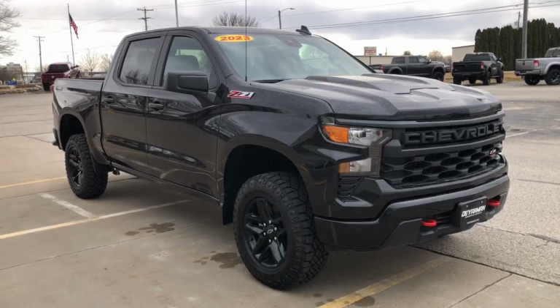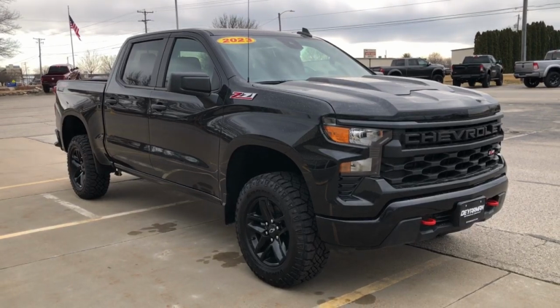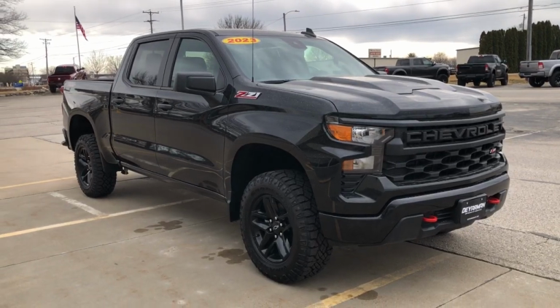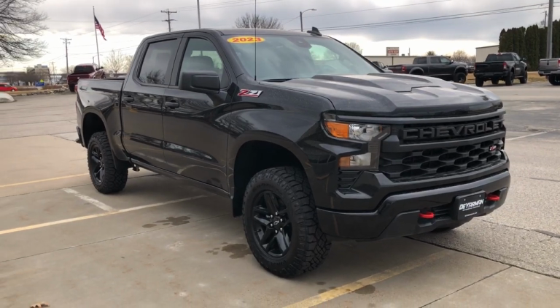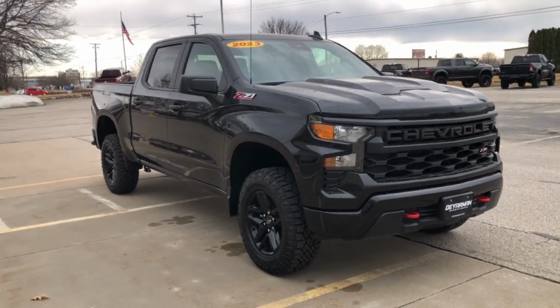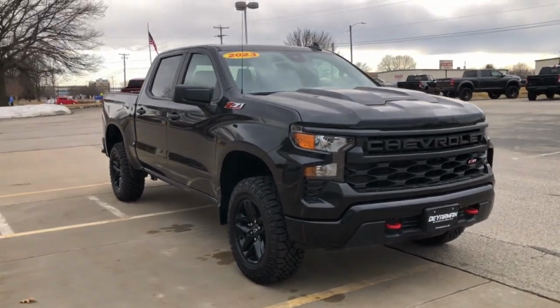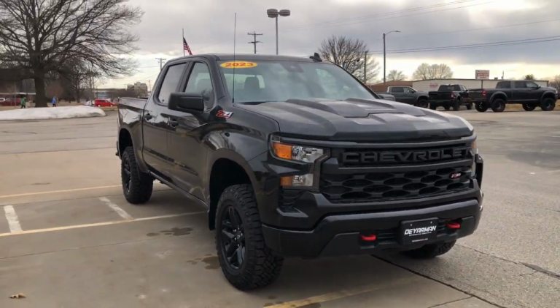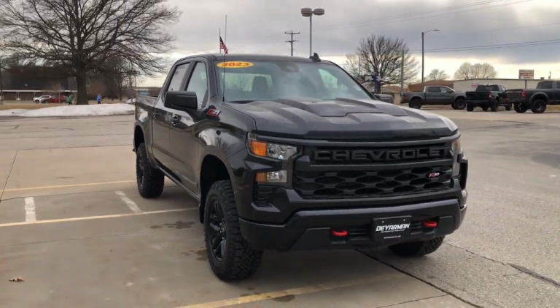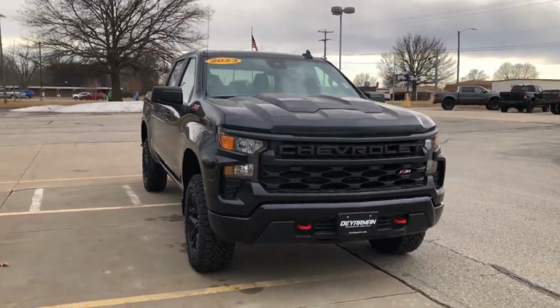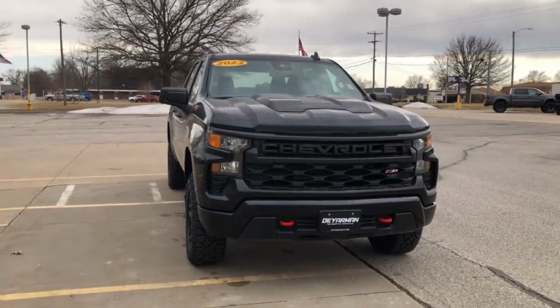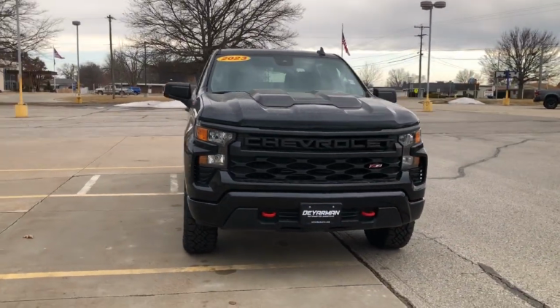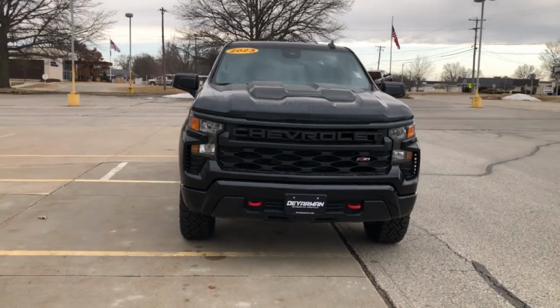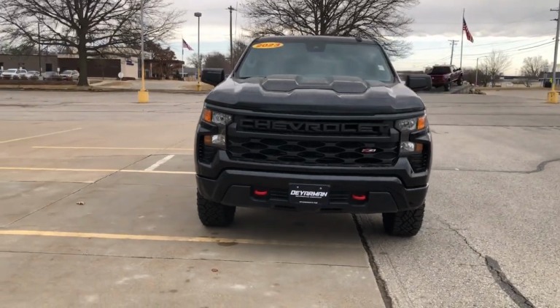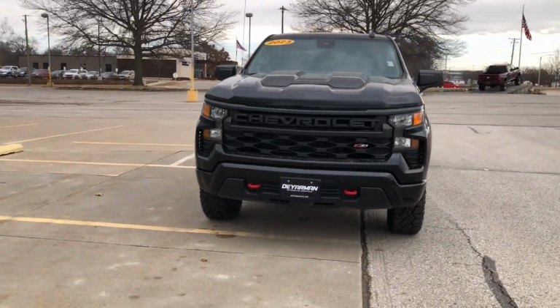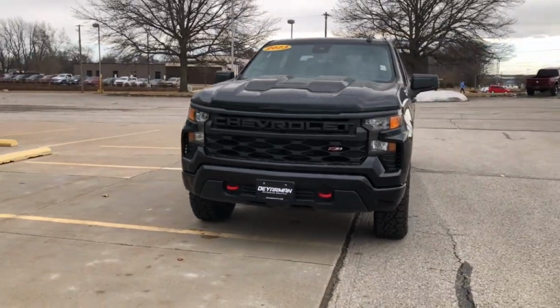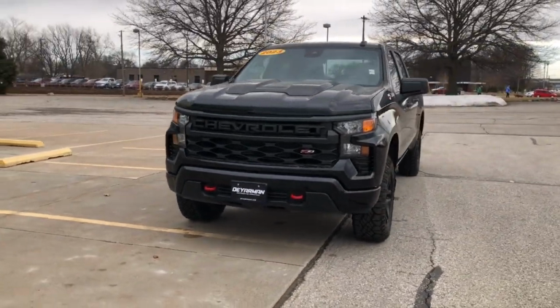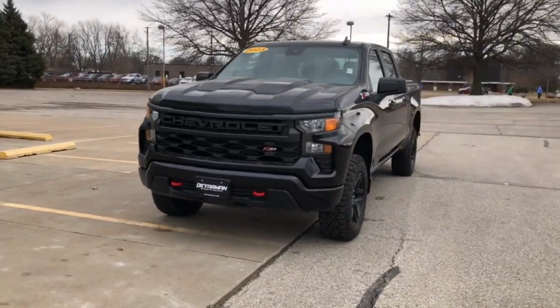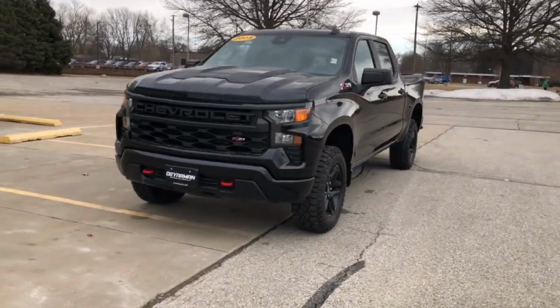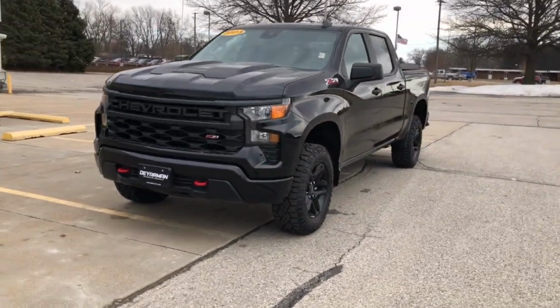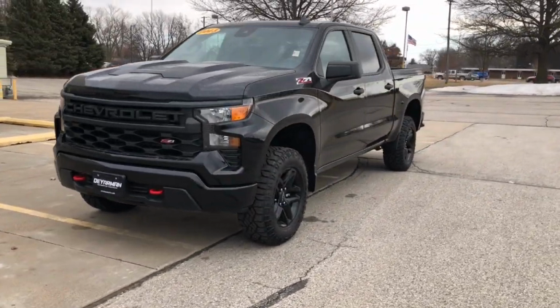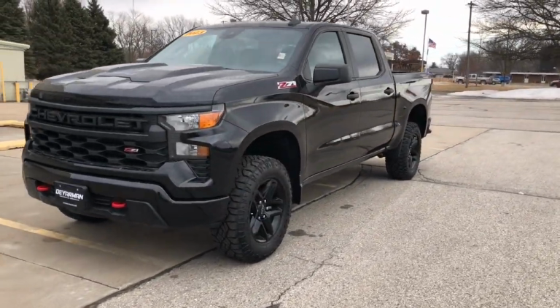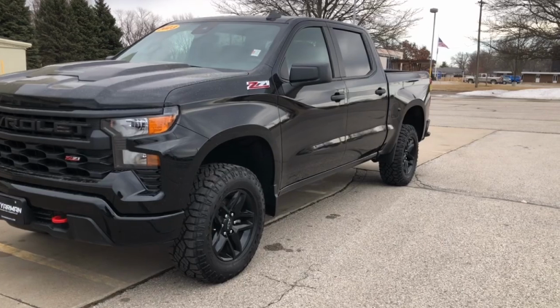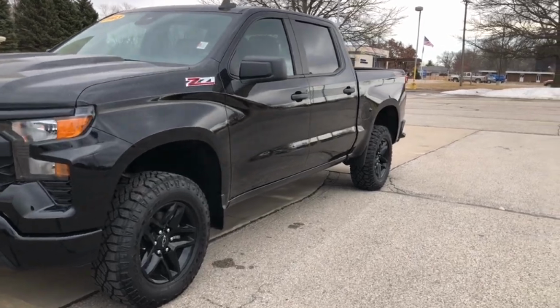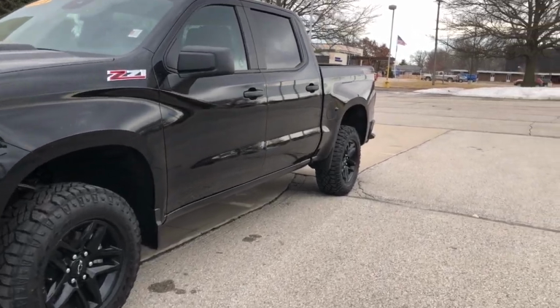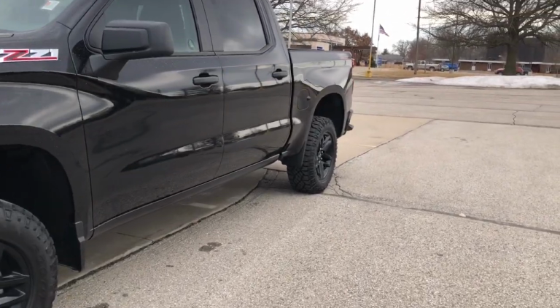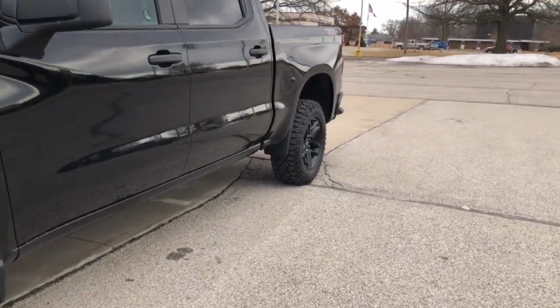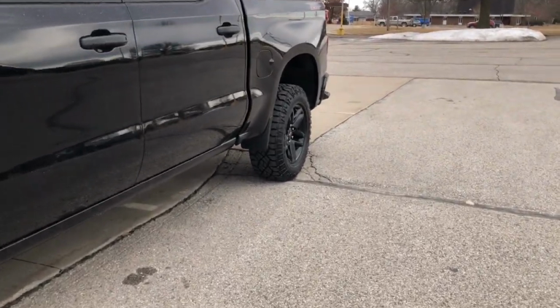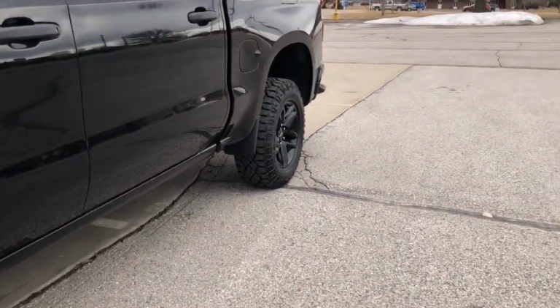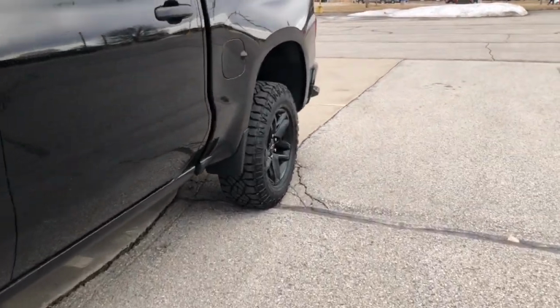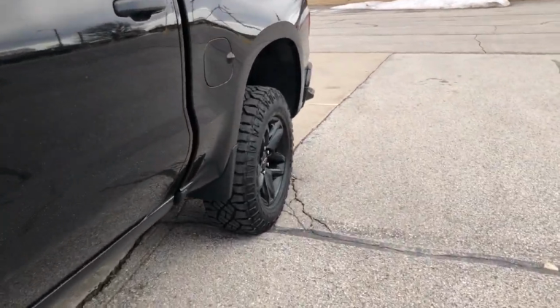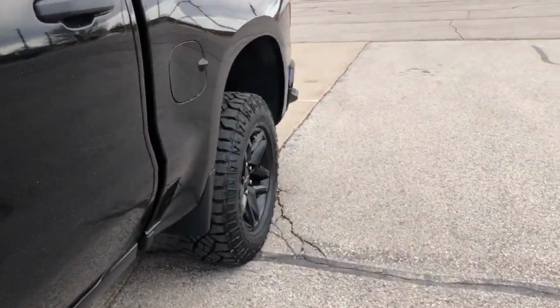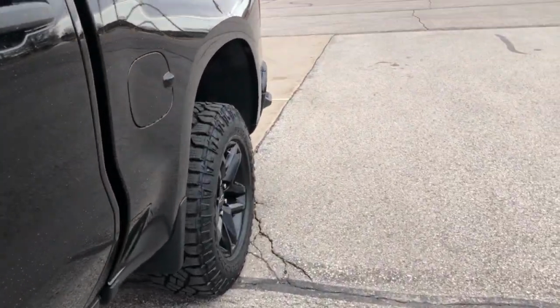You just found the 2023 Chevrolet Silverado 1500. The smooth-riding Silverado 1500 delivers rugged strength, a quiet and spacious cabin, agile handling, and technology that keeps you connected.